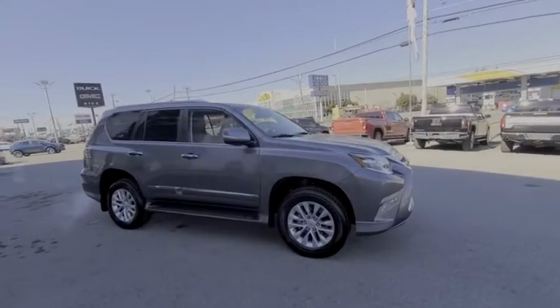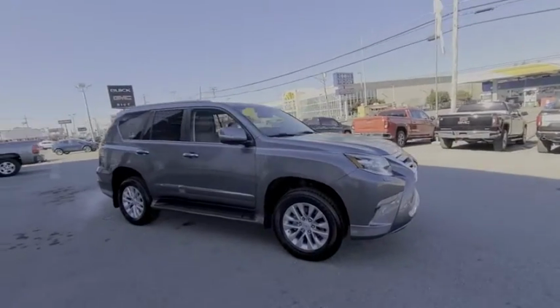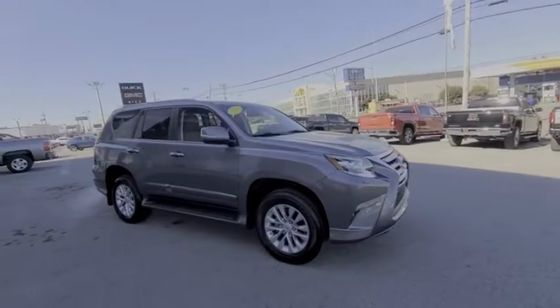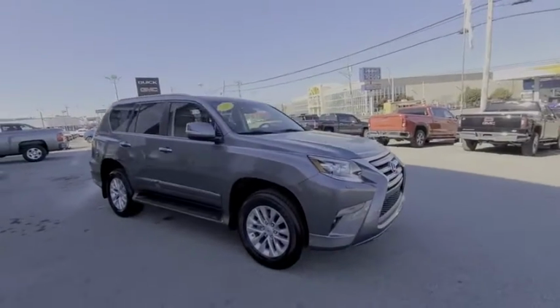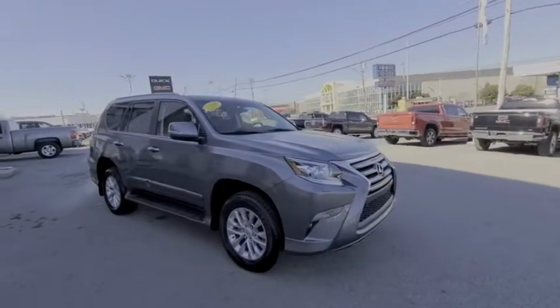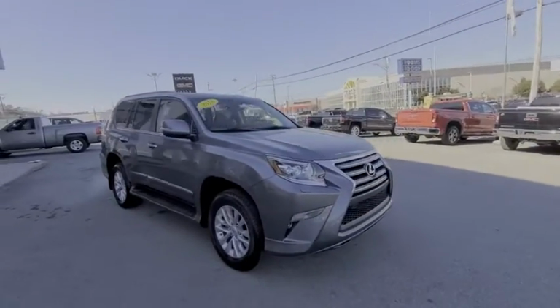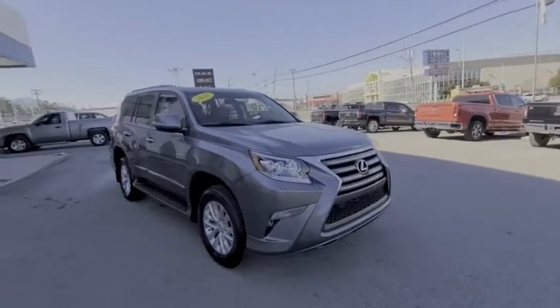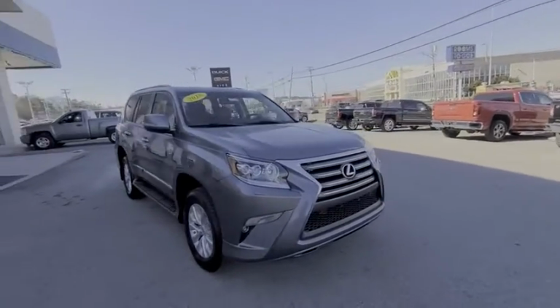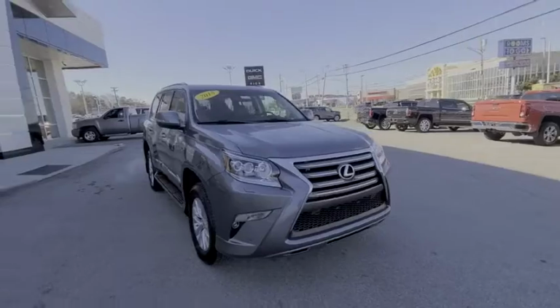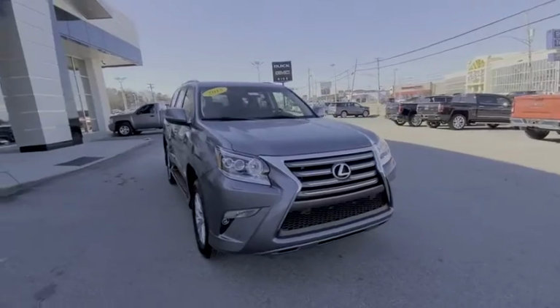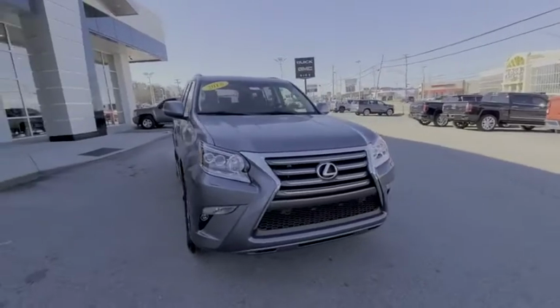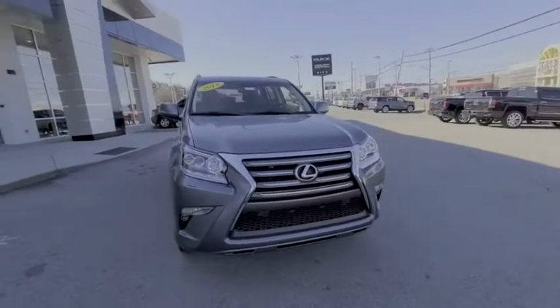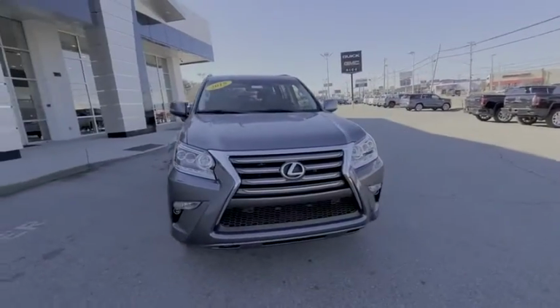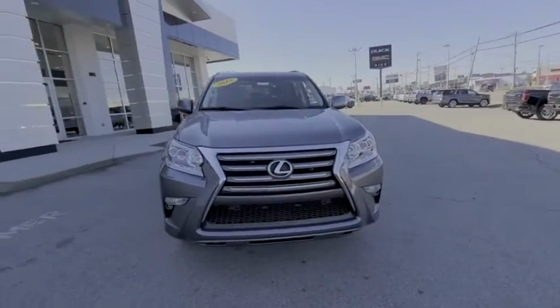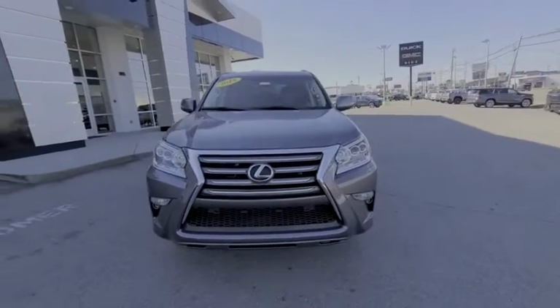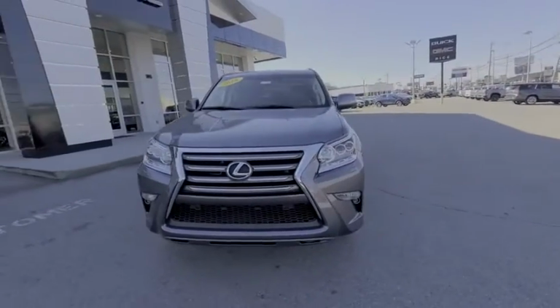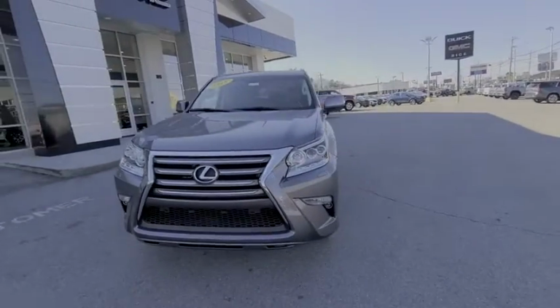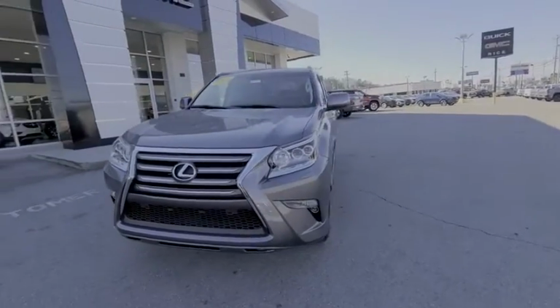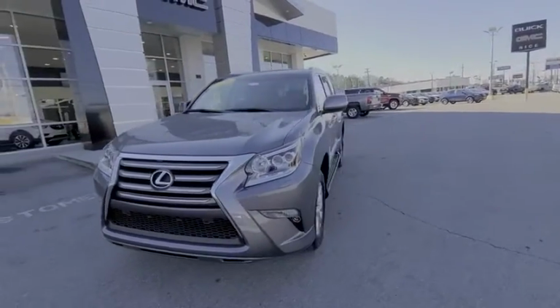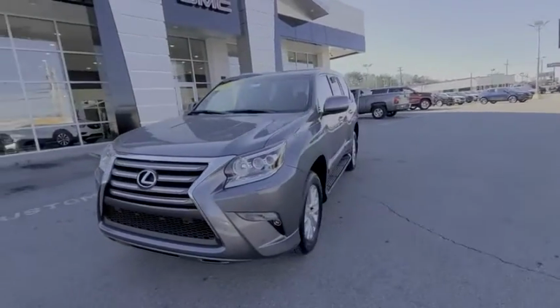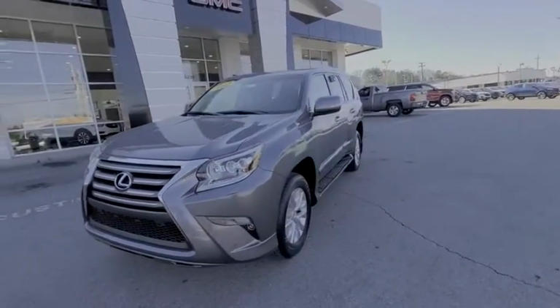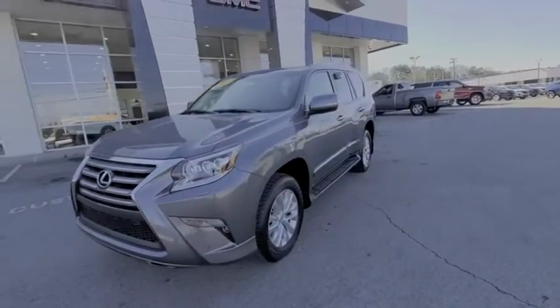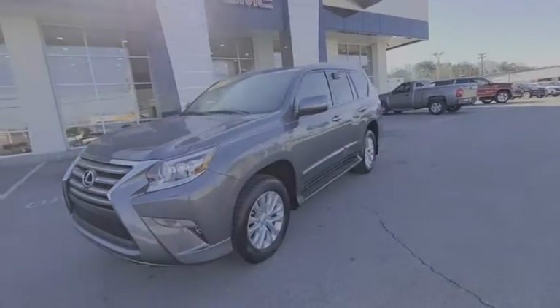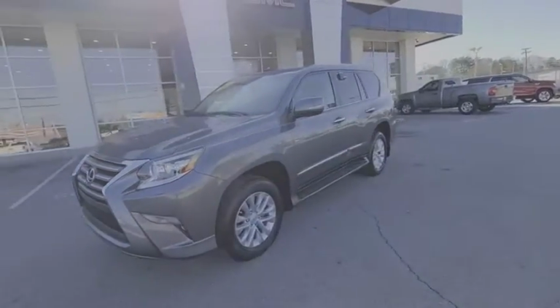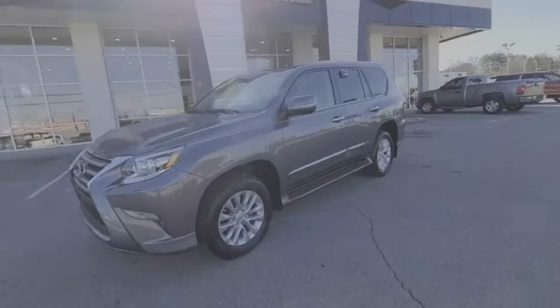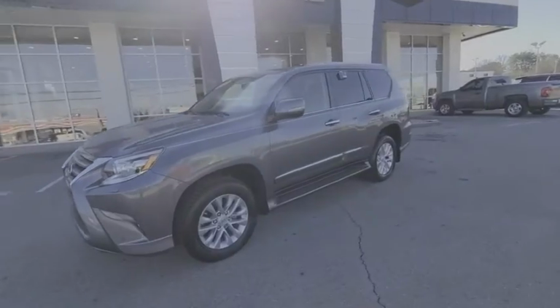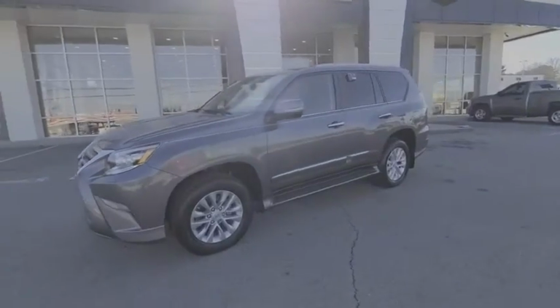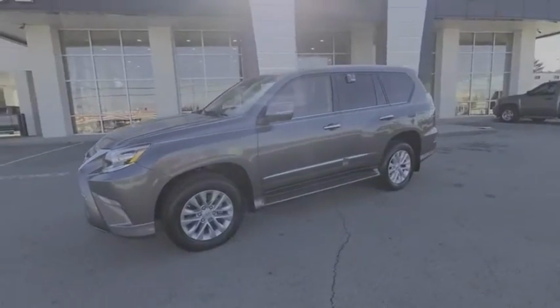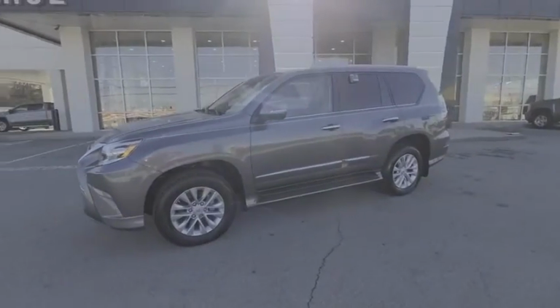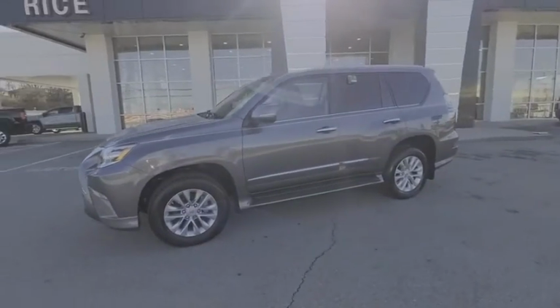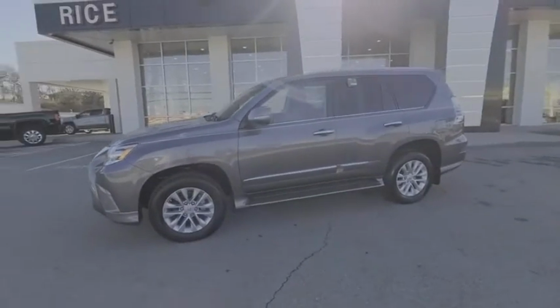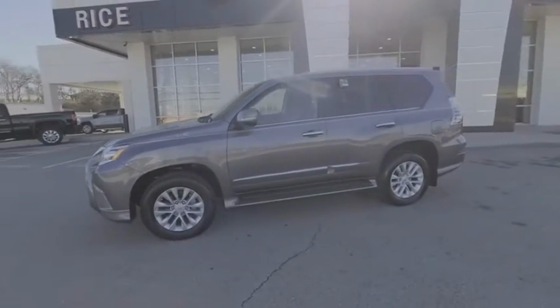Power passenger seat, traction control, power liftgate, heated seats, navigation system, backup camera, leather-wrapped steering wheel, Bluetooth, dual airbags, alloy wheels.